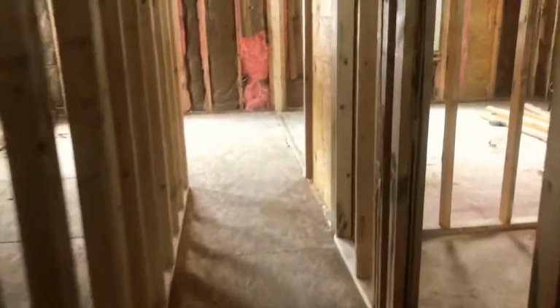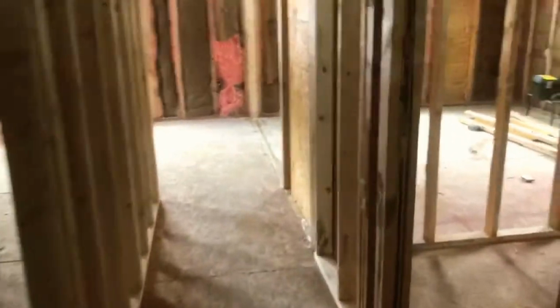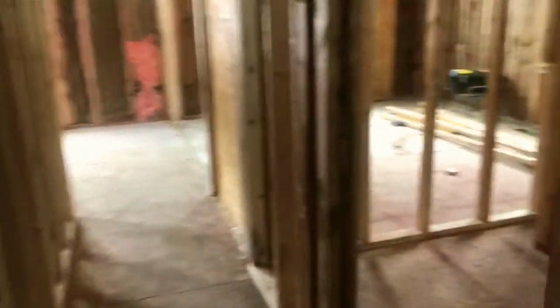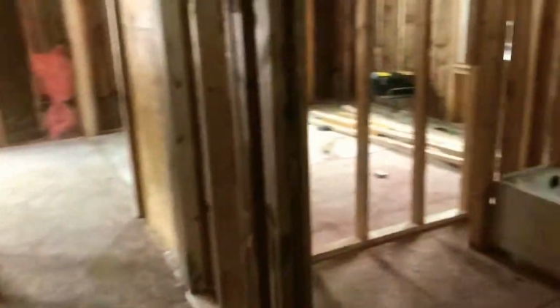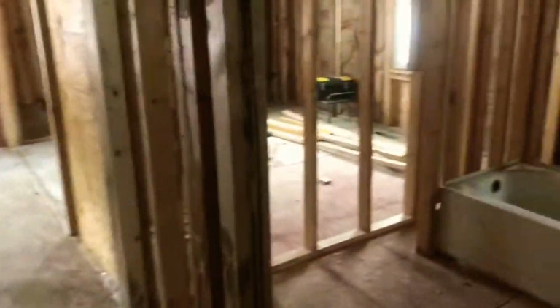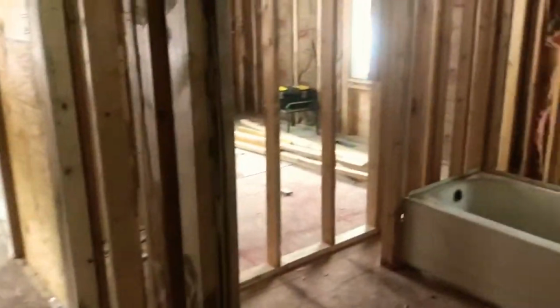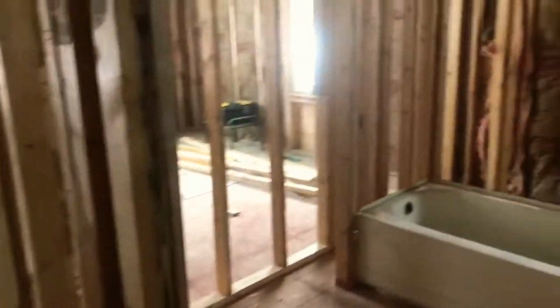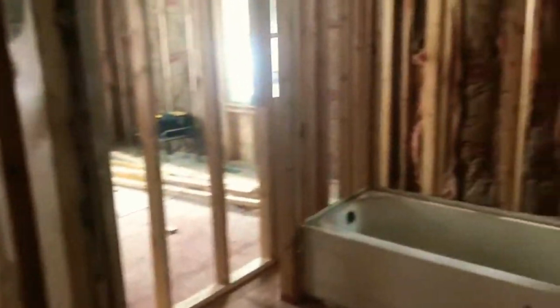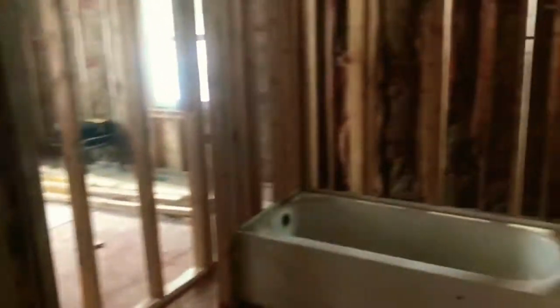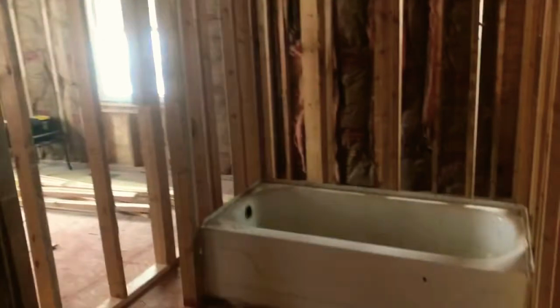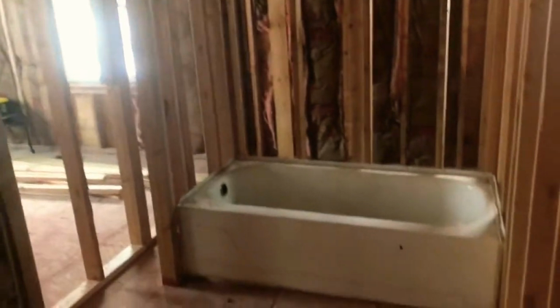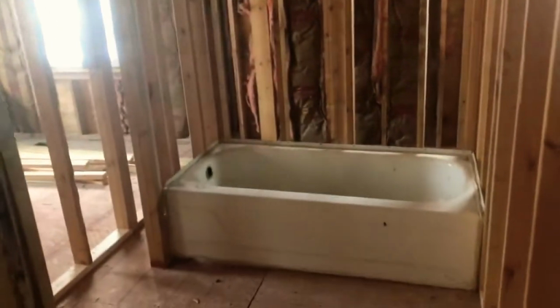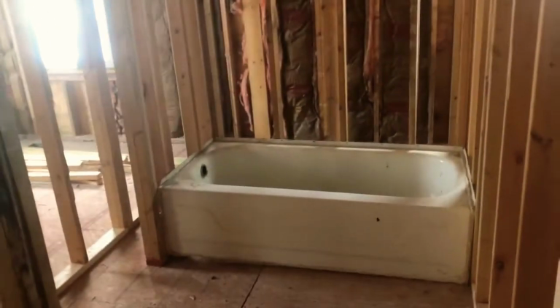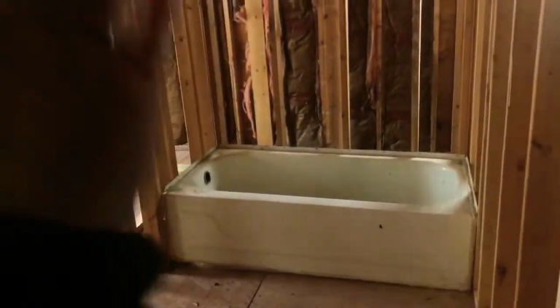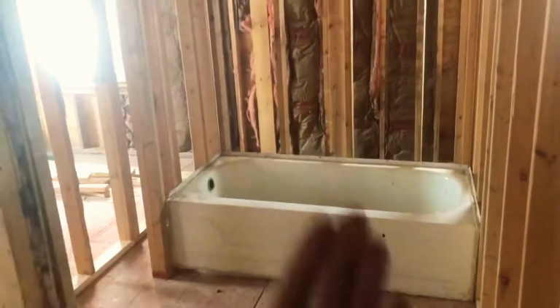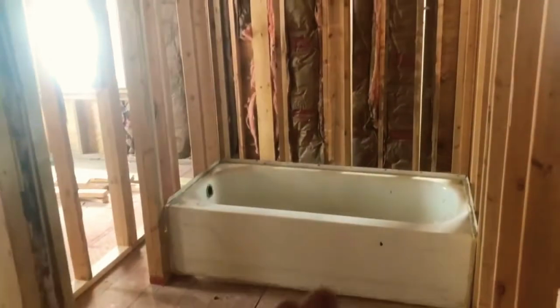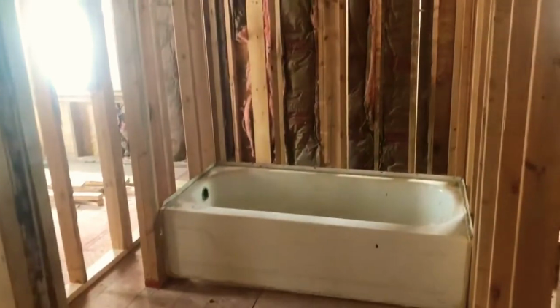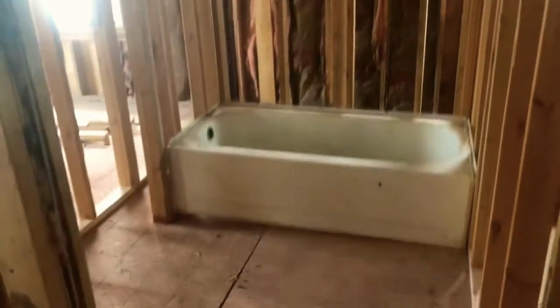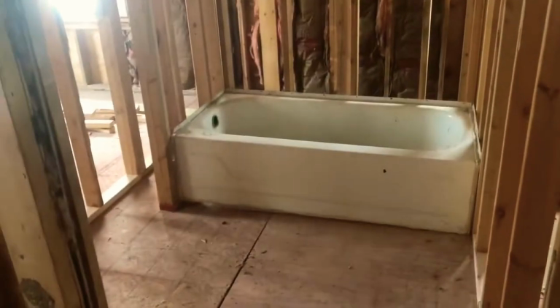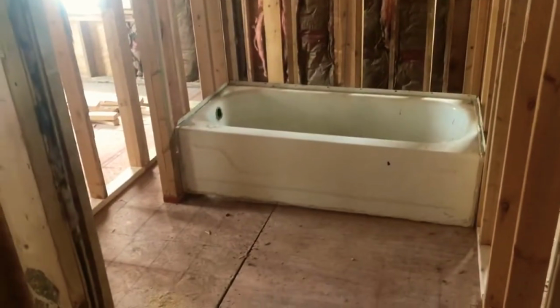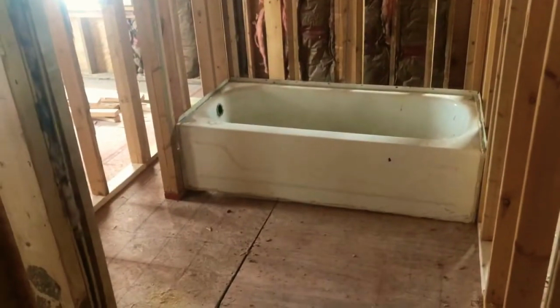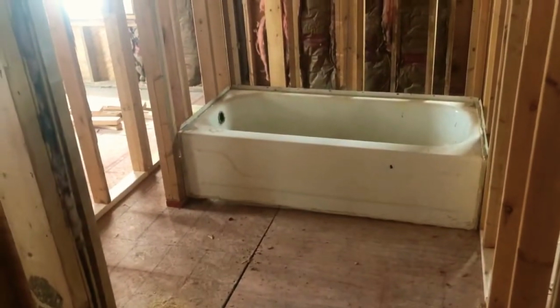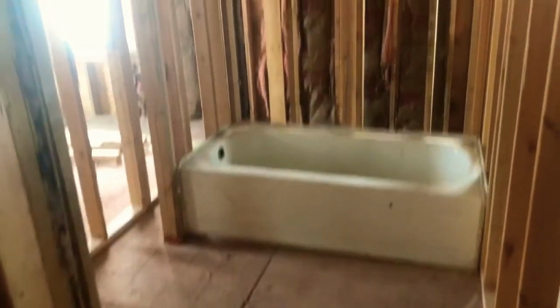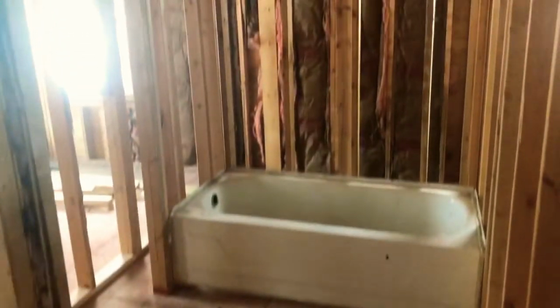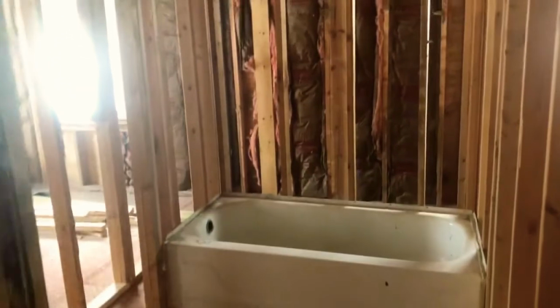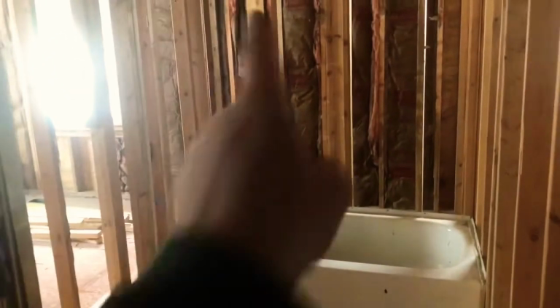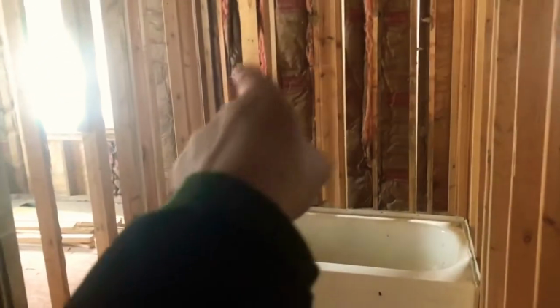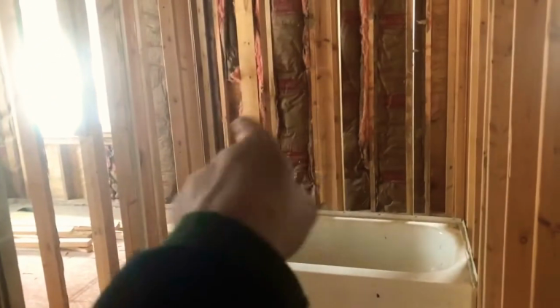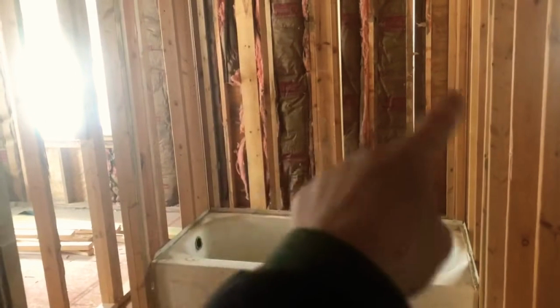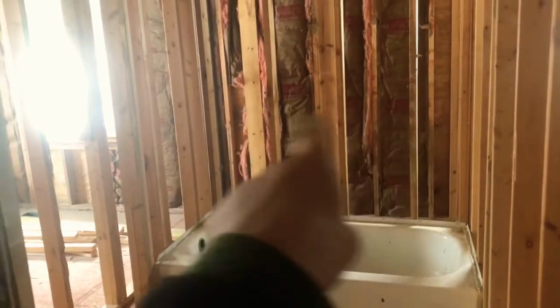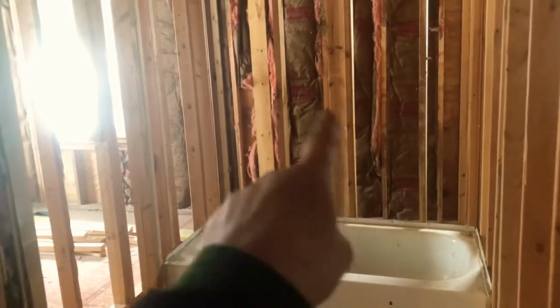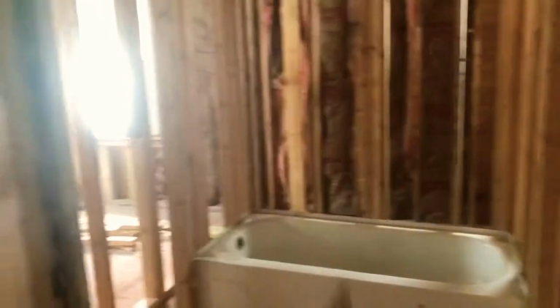This is going to be the kids' slash guests' bathroom — we've moved it up. And then back there is going to be their closets.